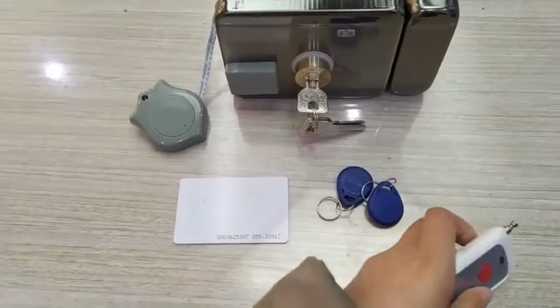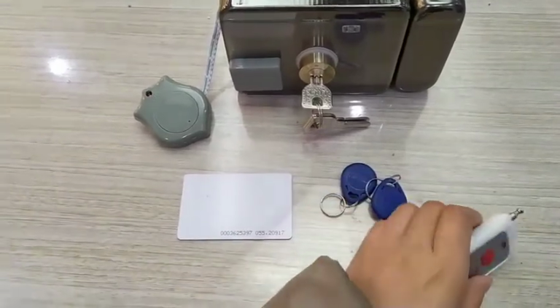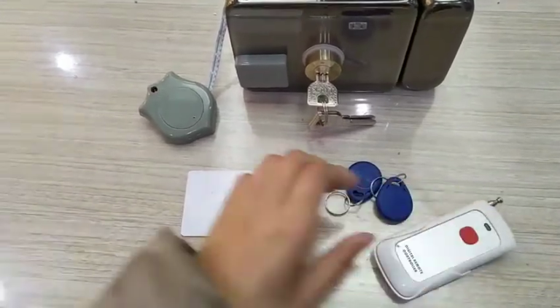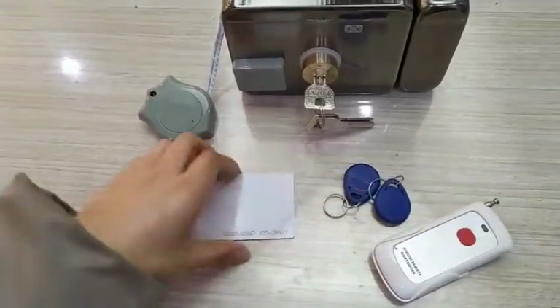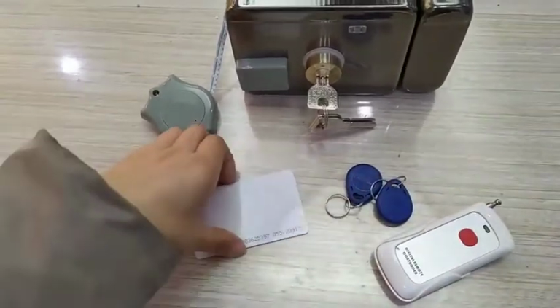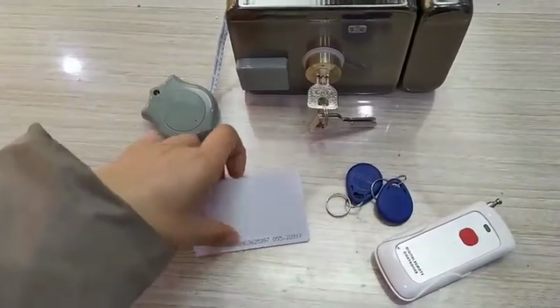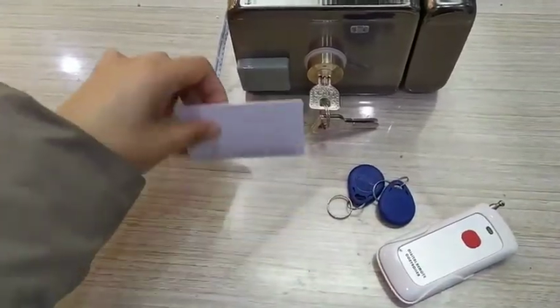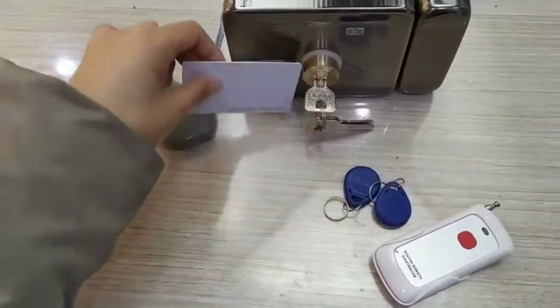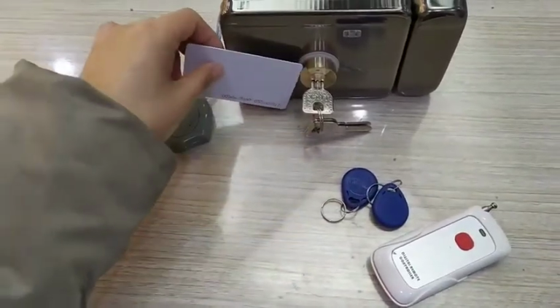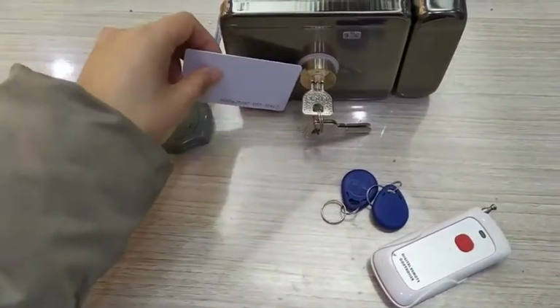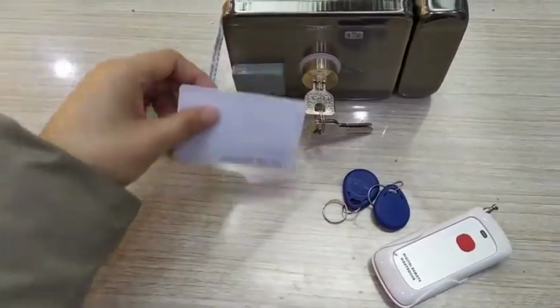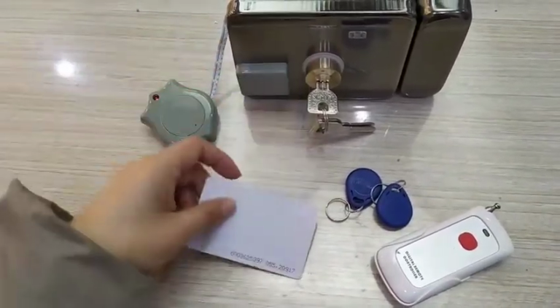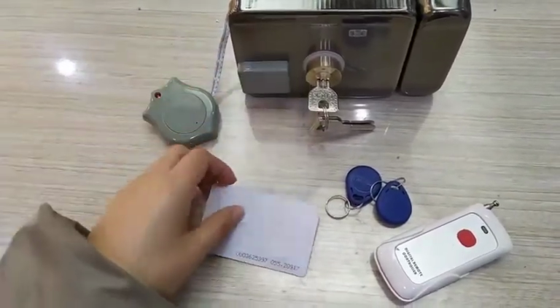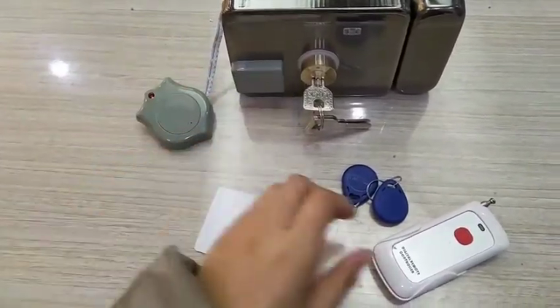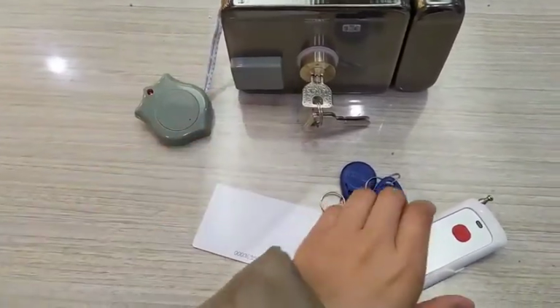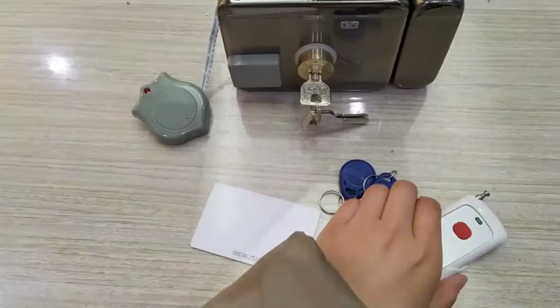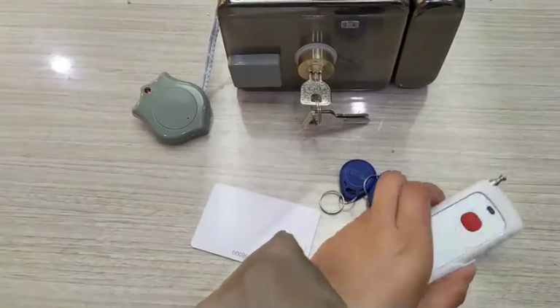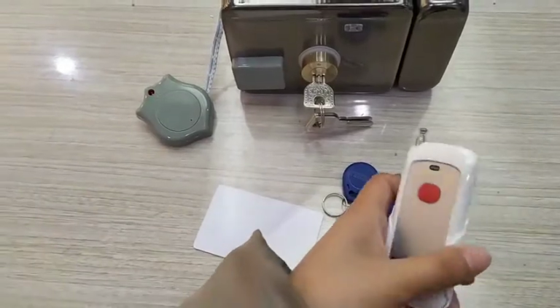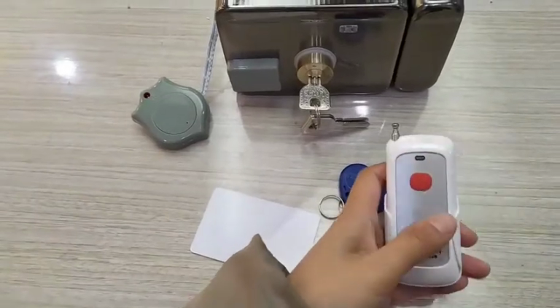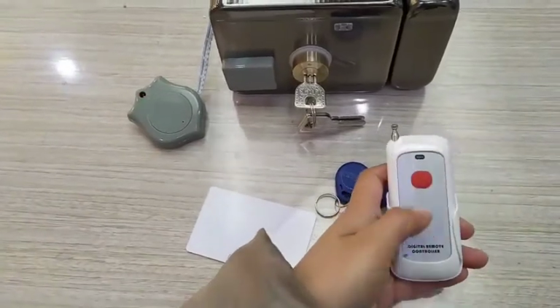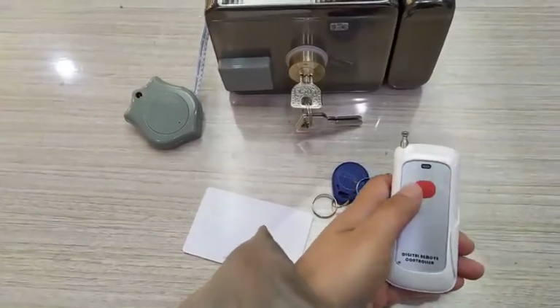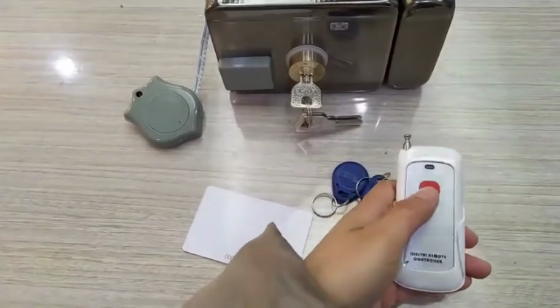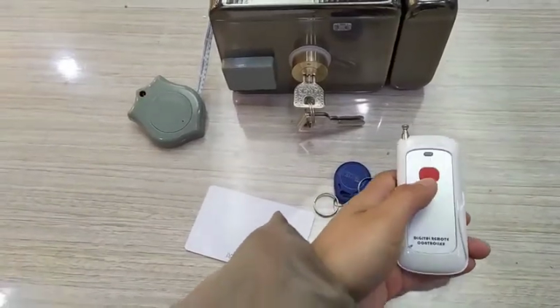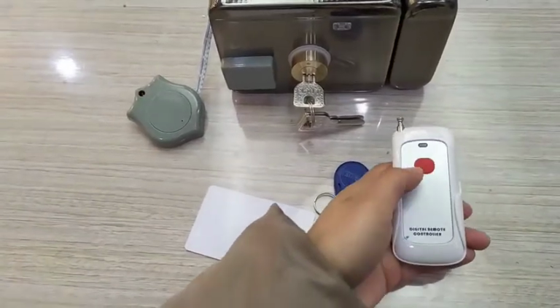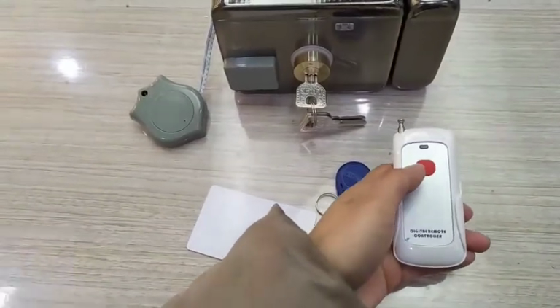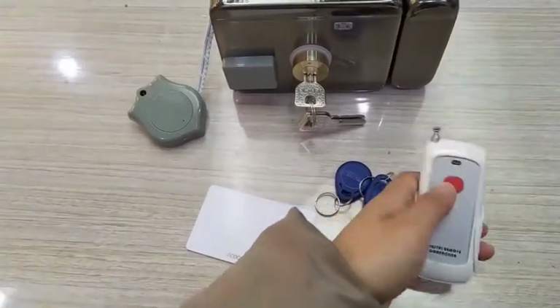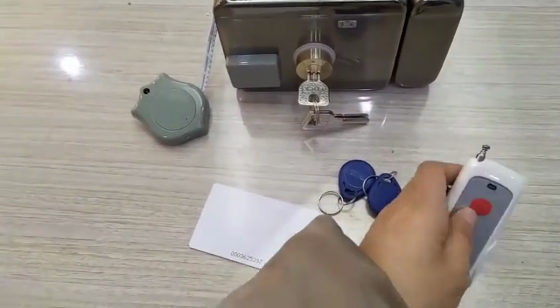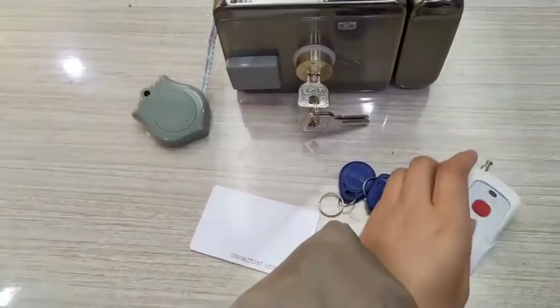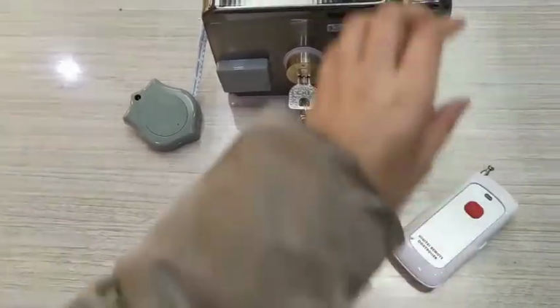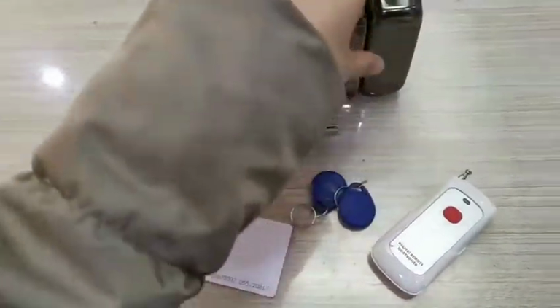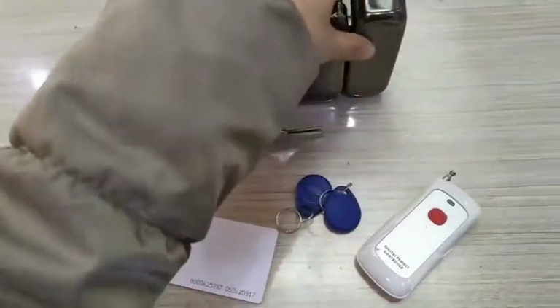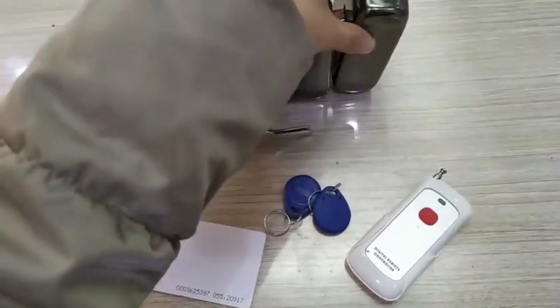Release and exit. Now we can see whether the remote can unlock the device or not.